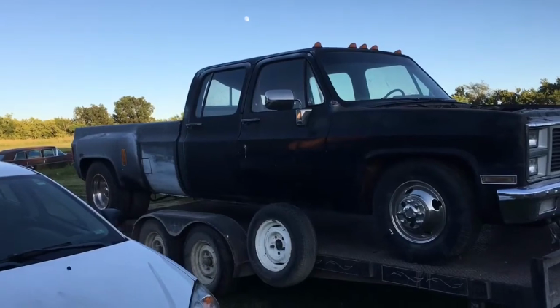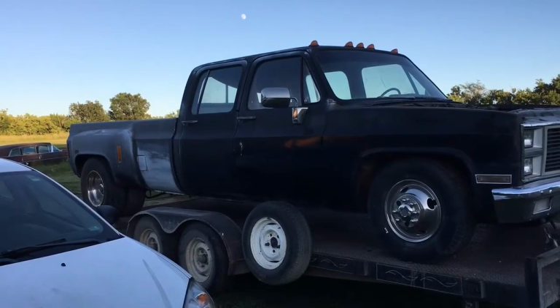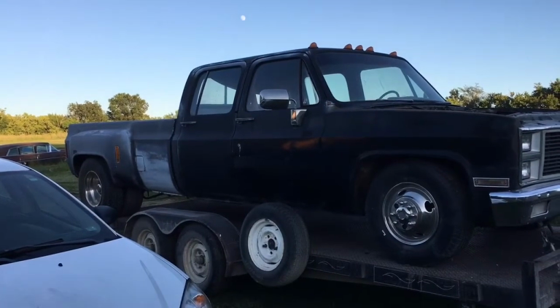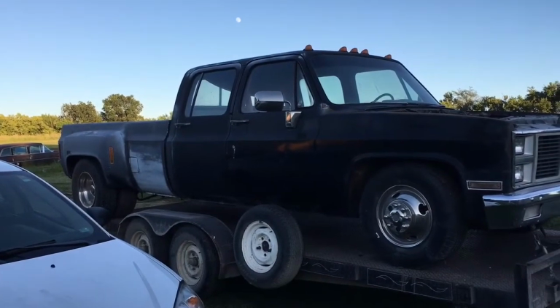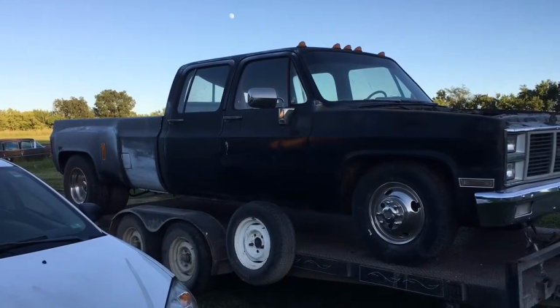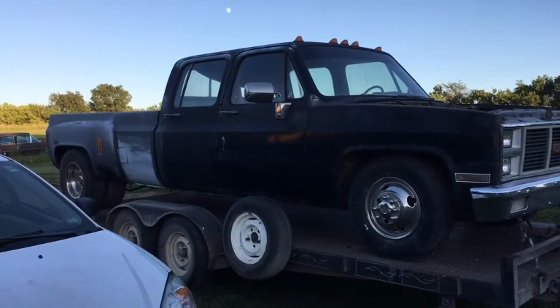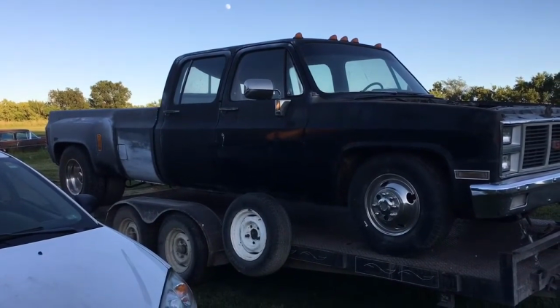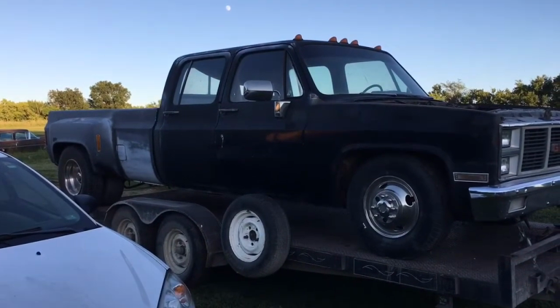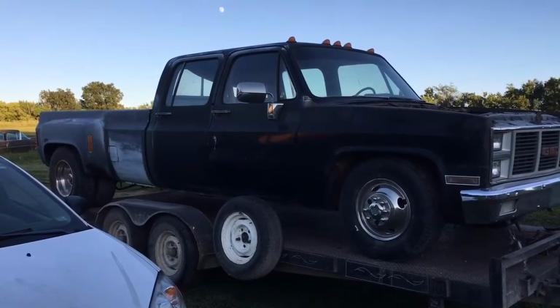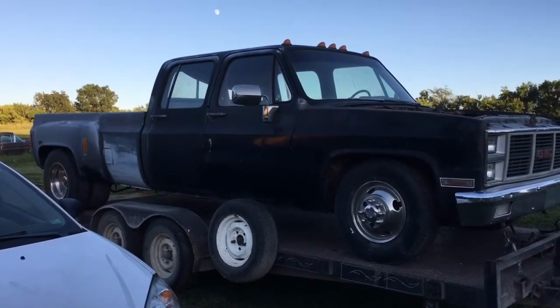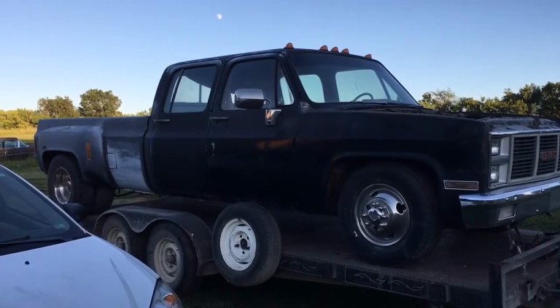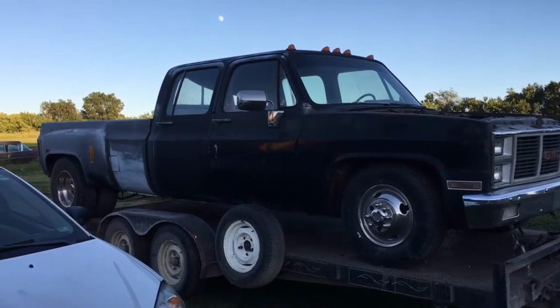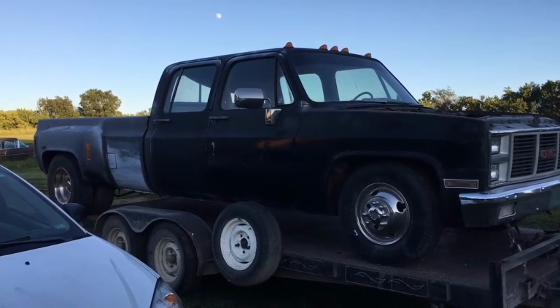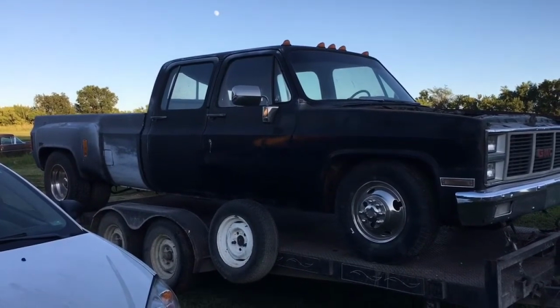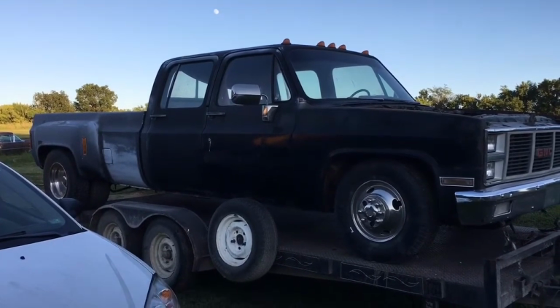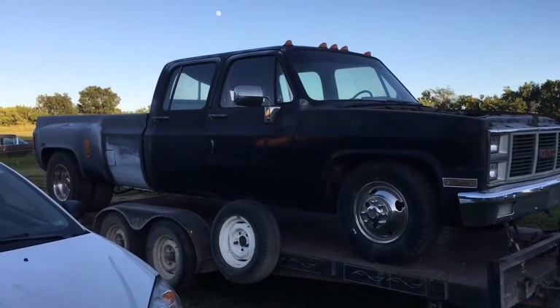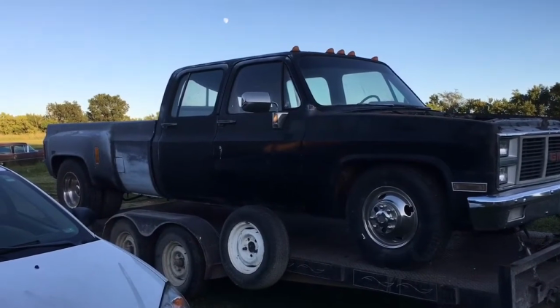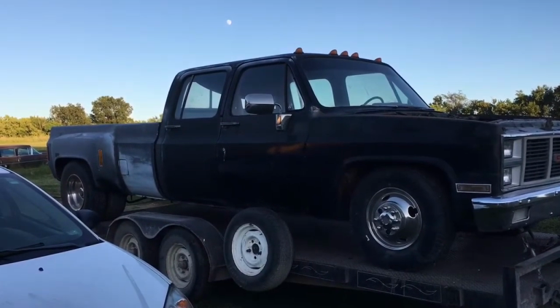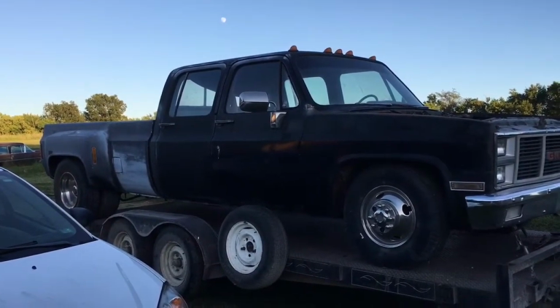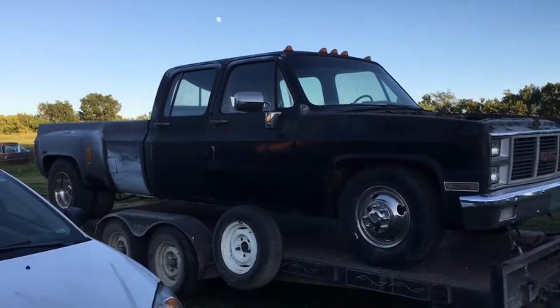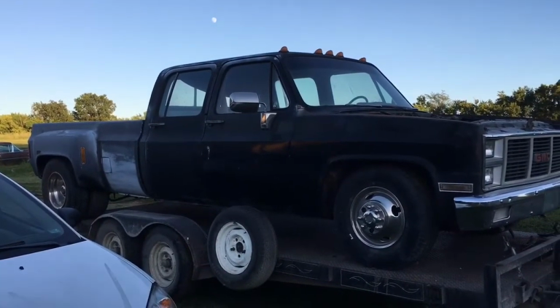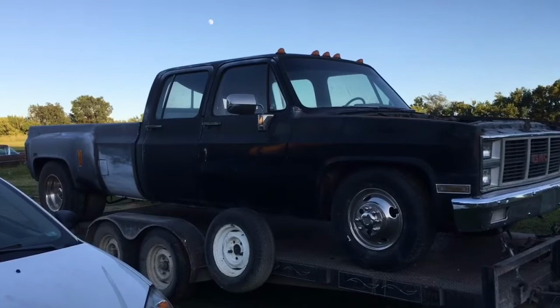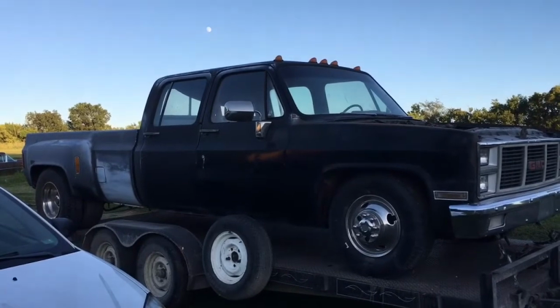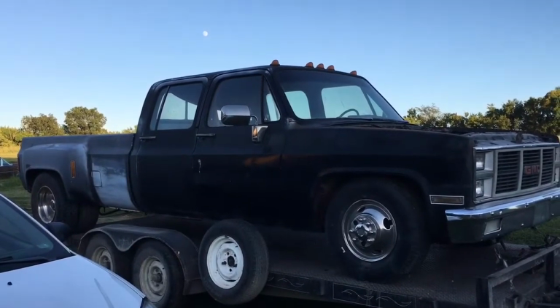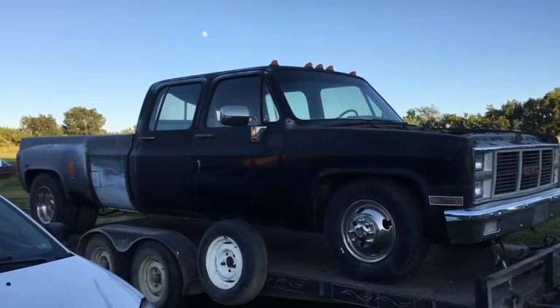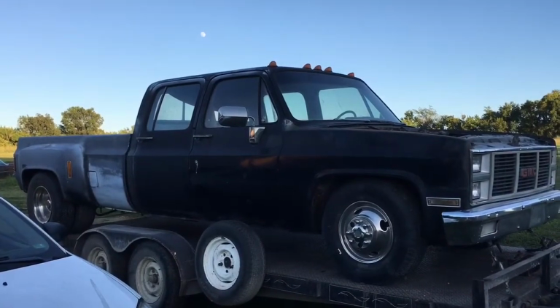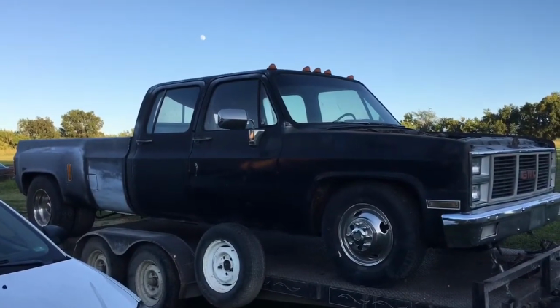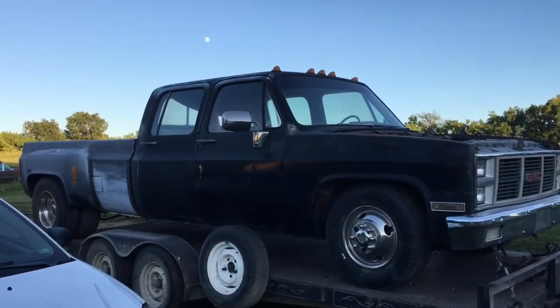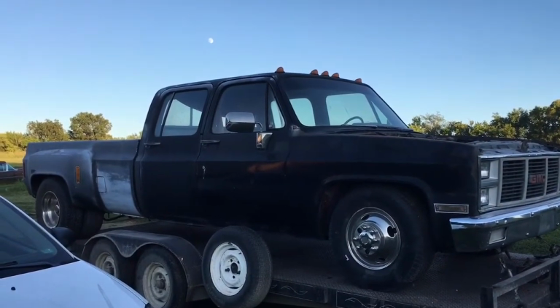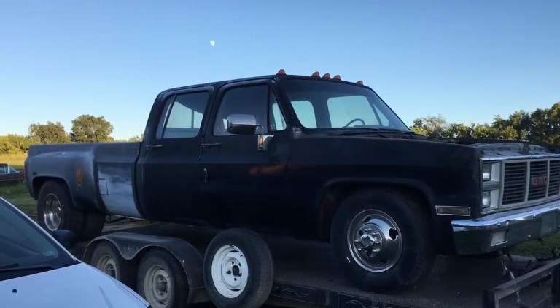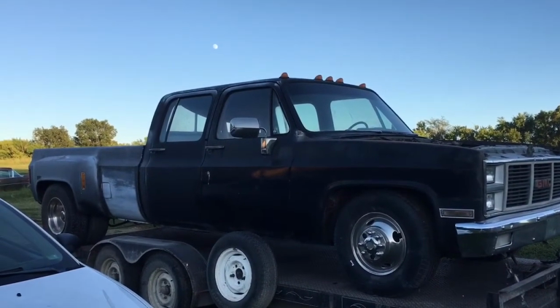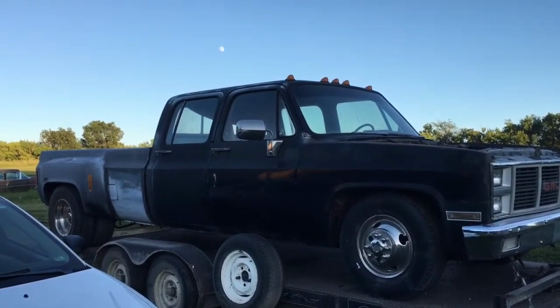Crew Cab Dually. Can't wait for Dave to get that thing up and running. That's going to make for a really cool tow vehicle — going to the racetrack and all kinds of good stuff like that.